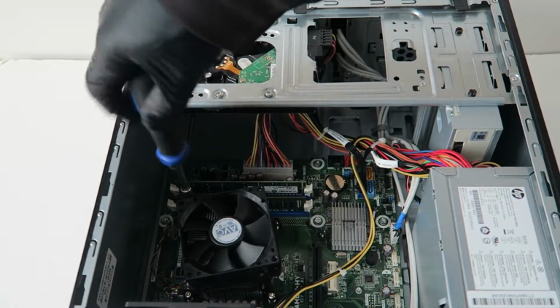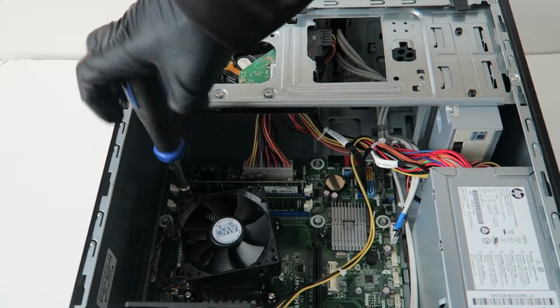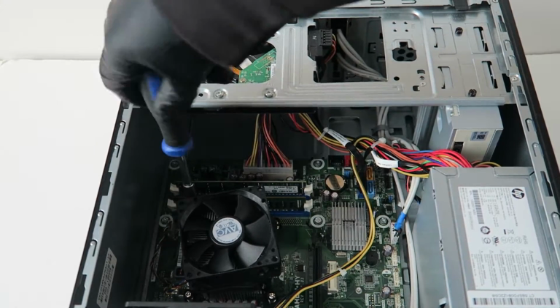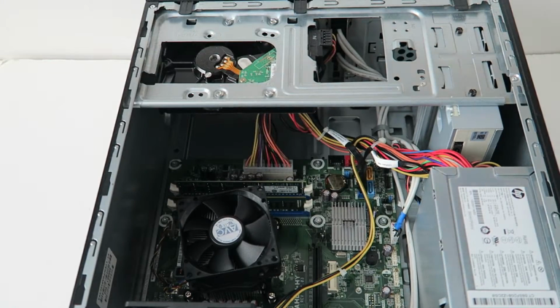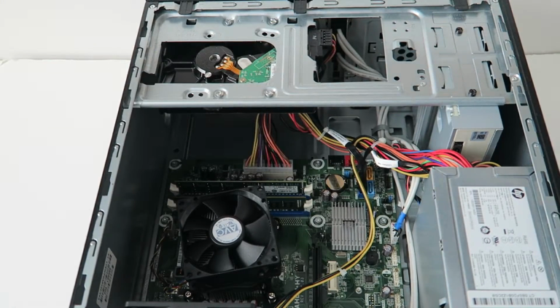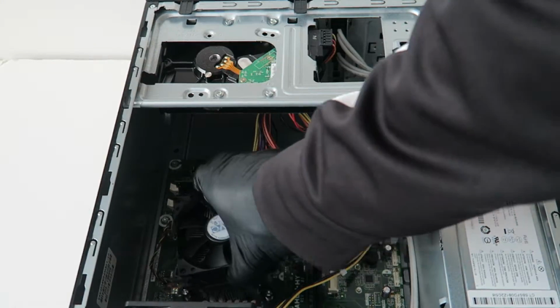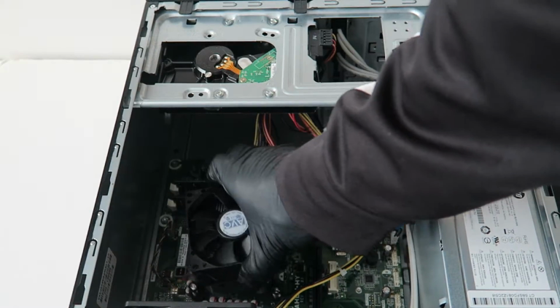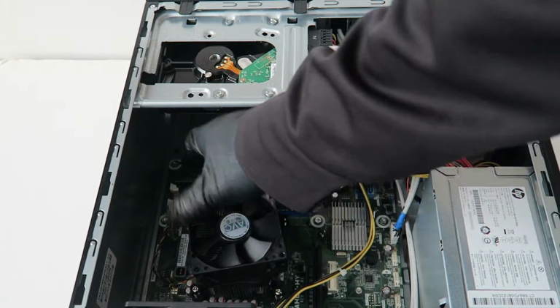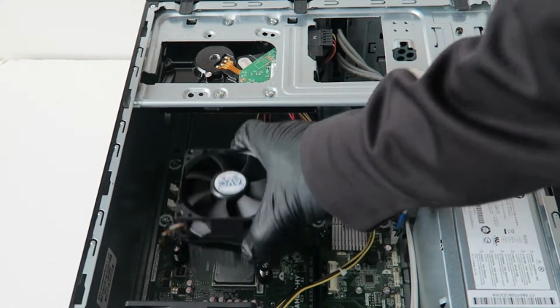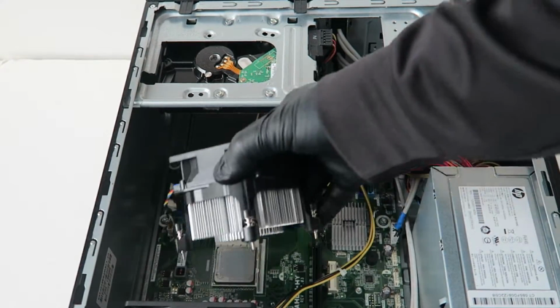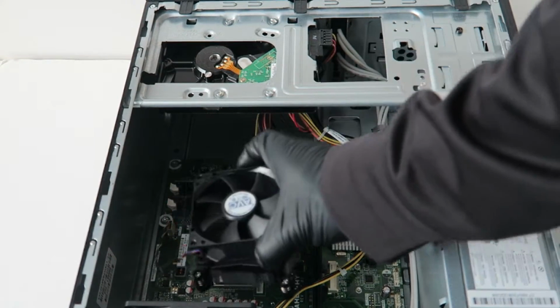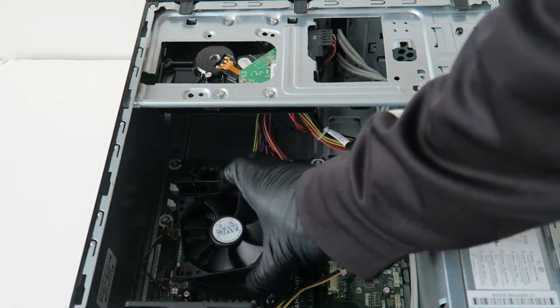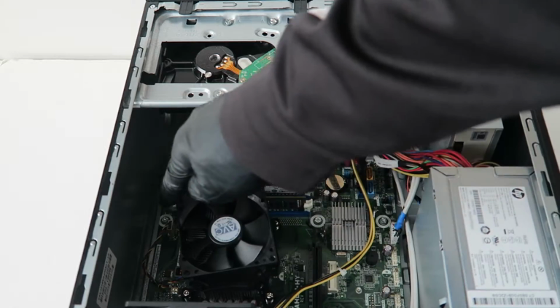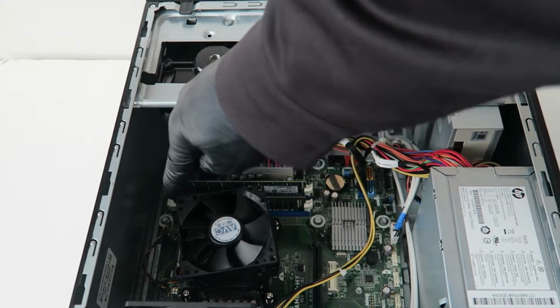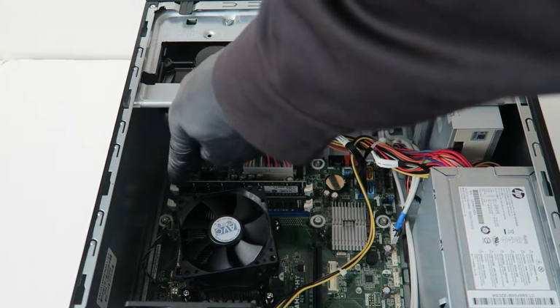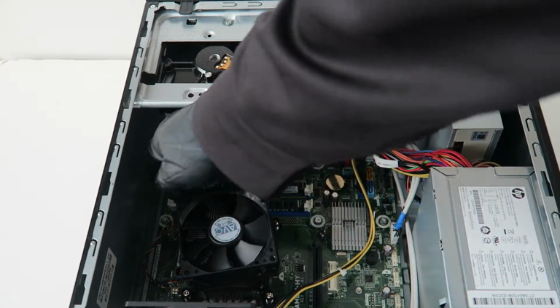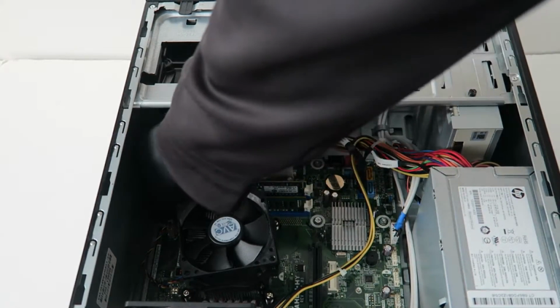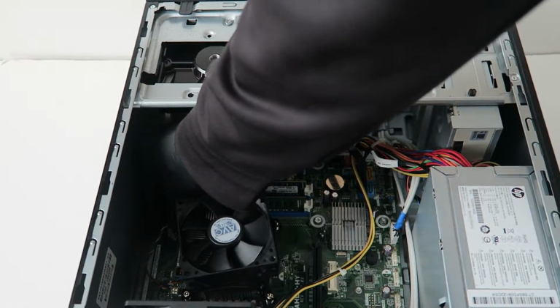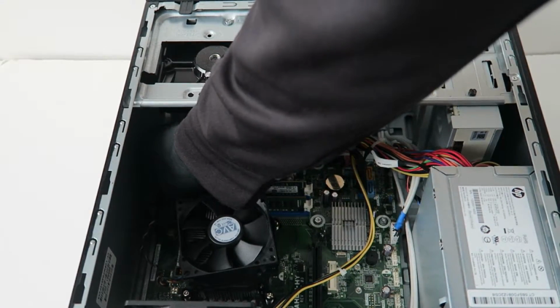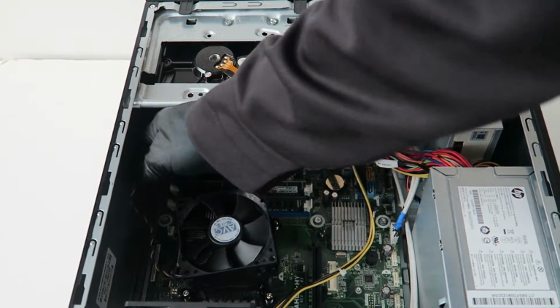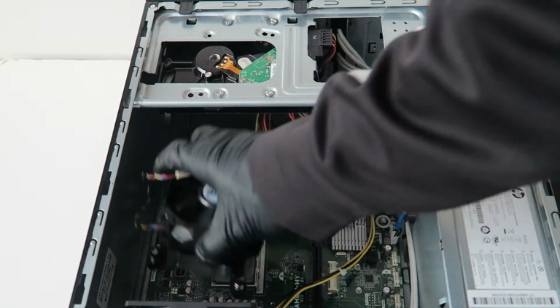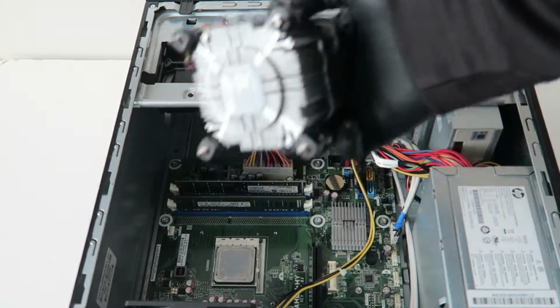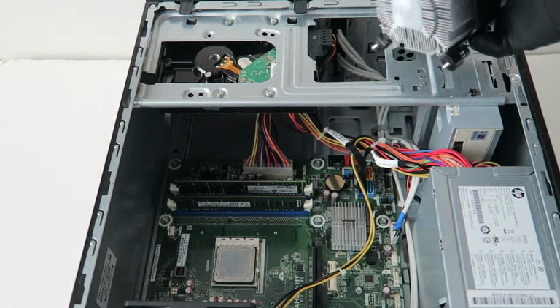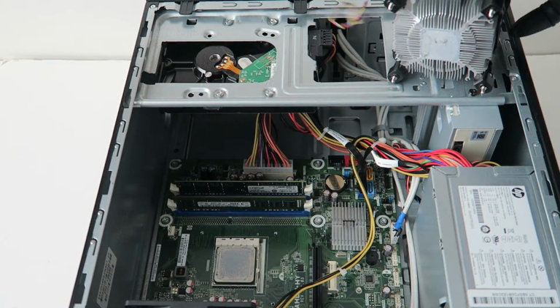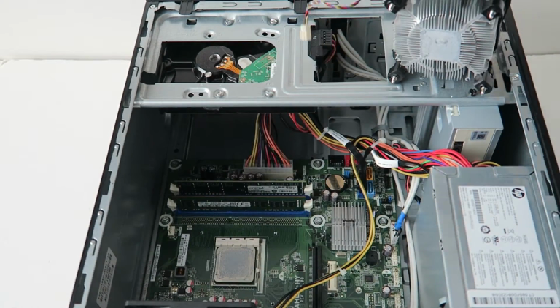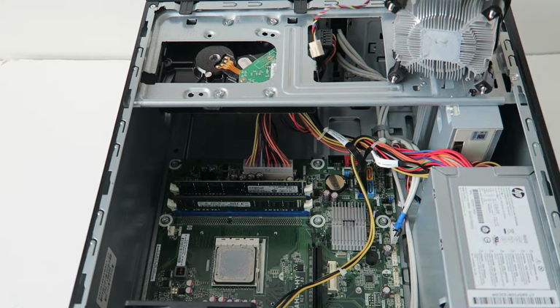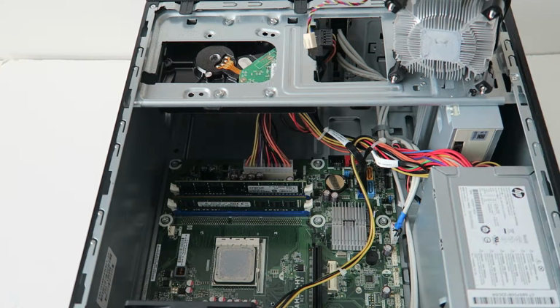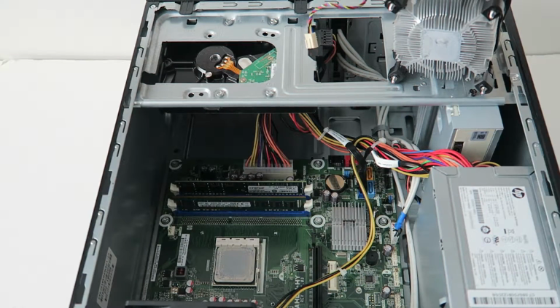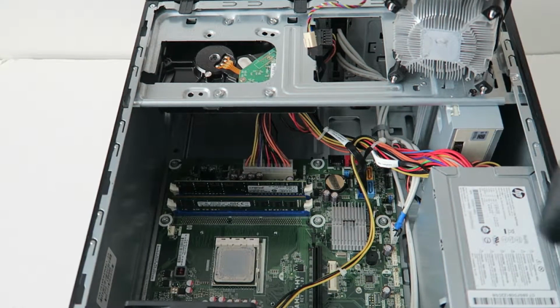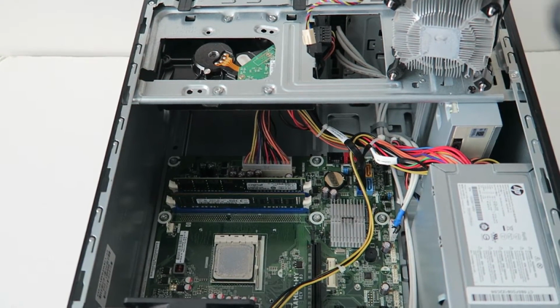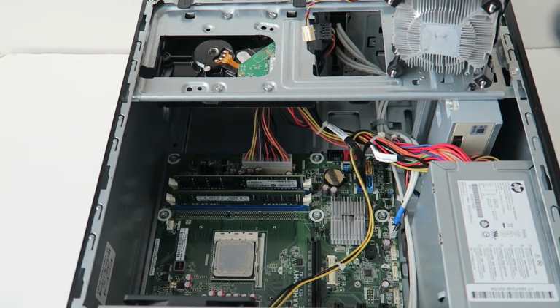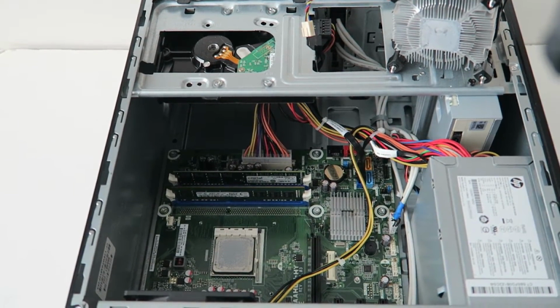I'm going to remove the screws now. You're going to remove the heatsink, and you're going to disconnect the four-pin wire right here that connects to the motherboard — get that disconnected.